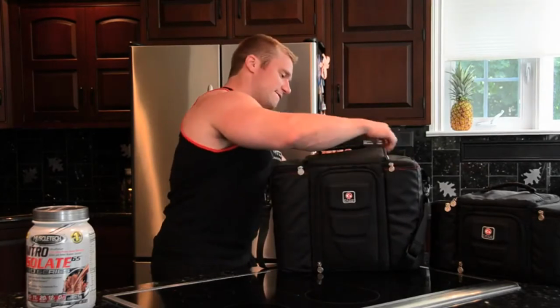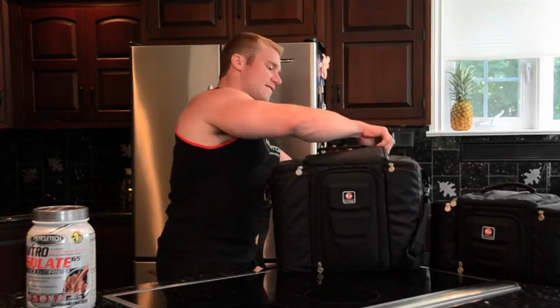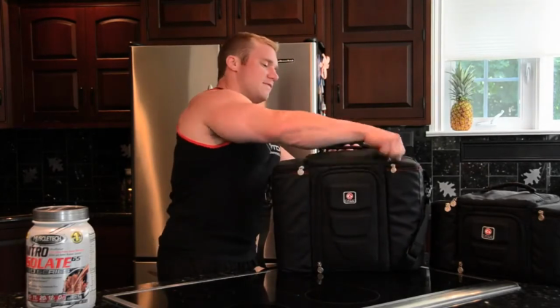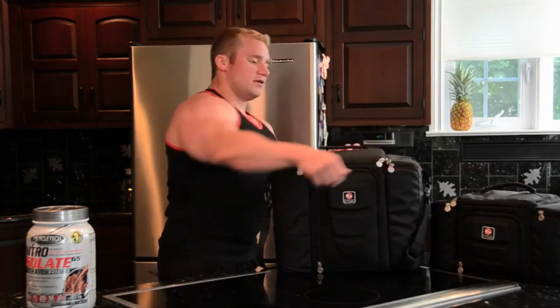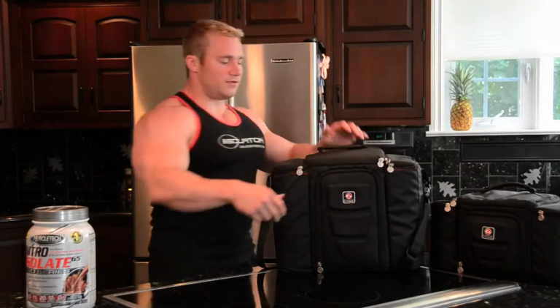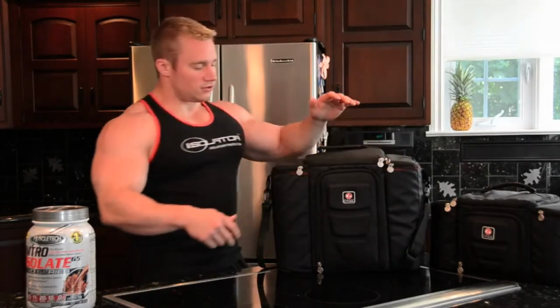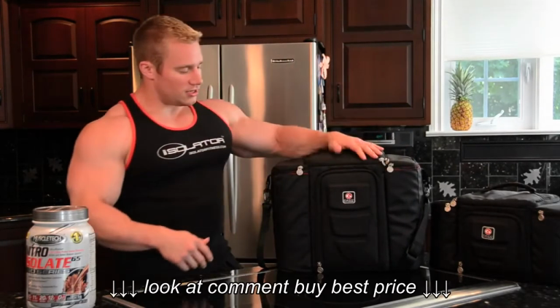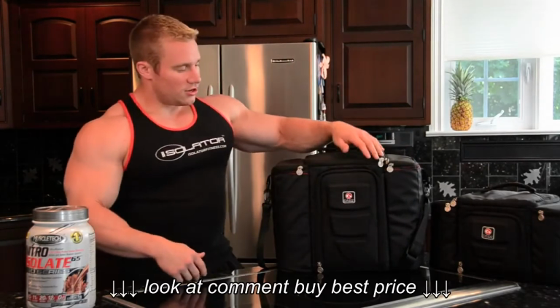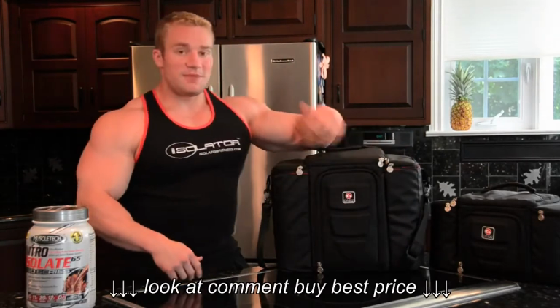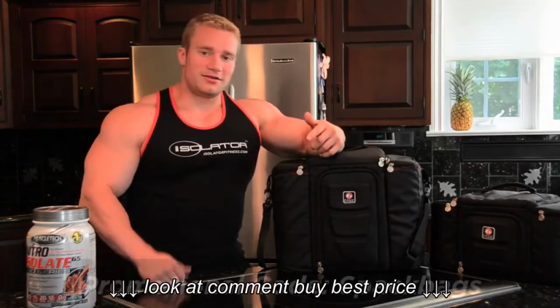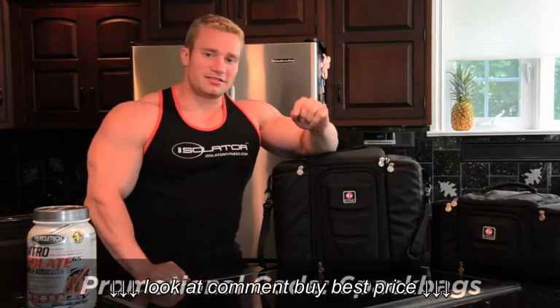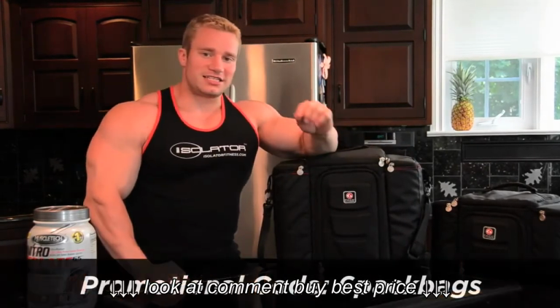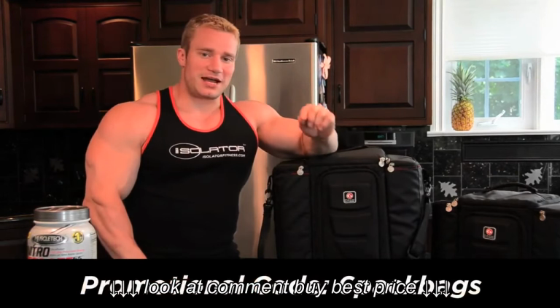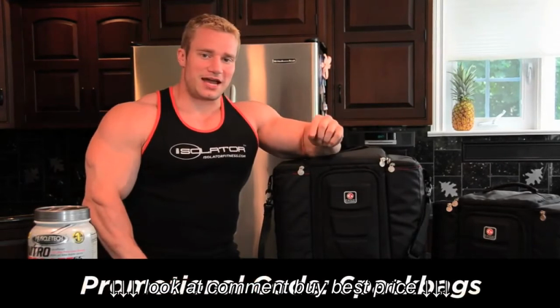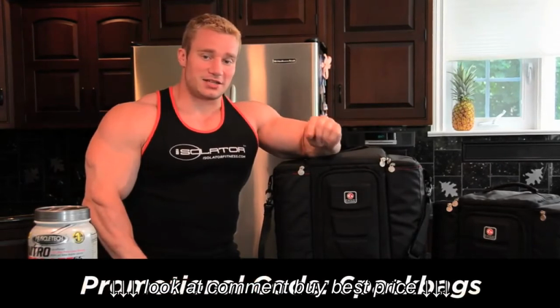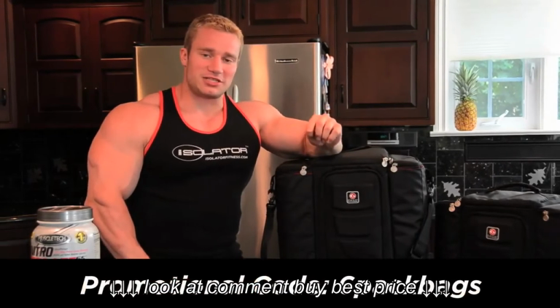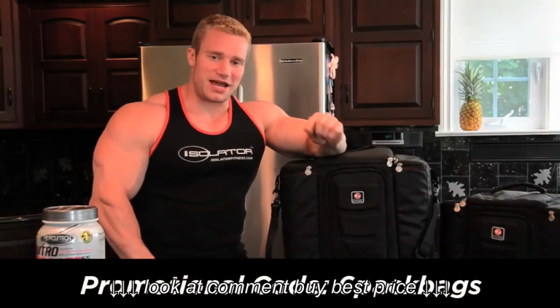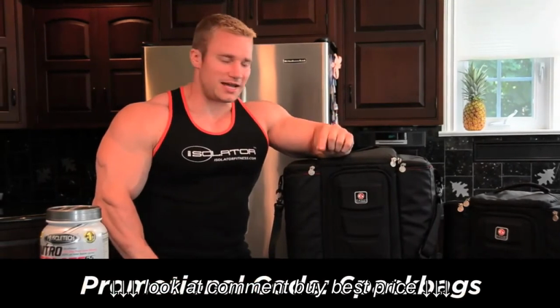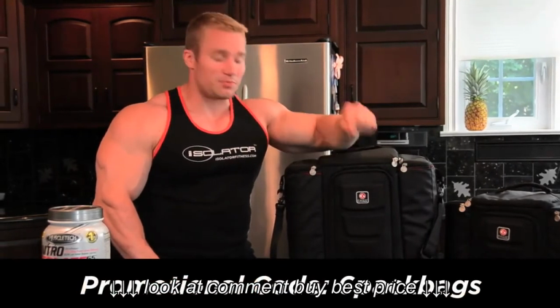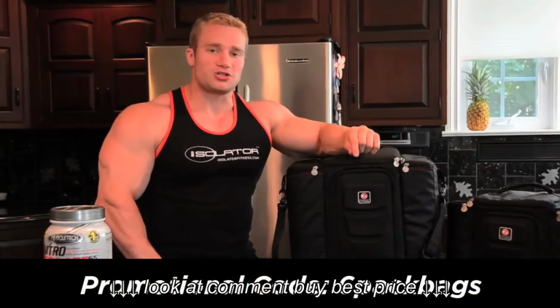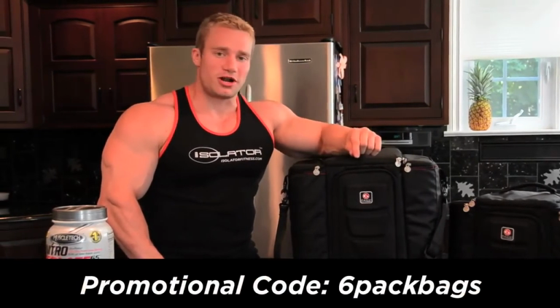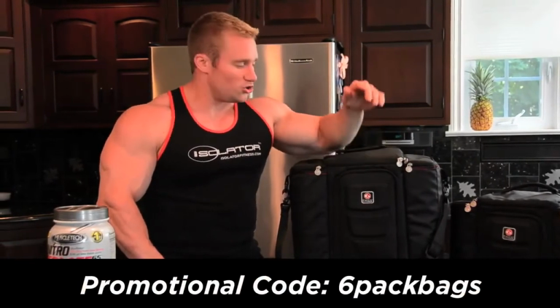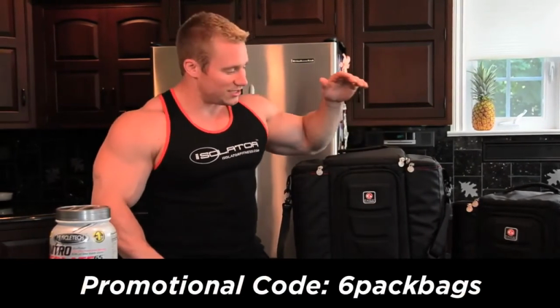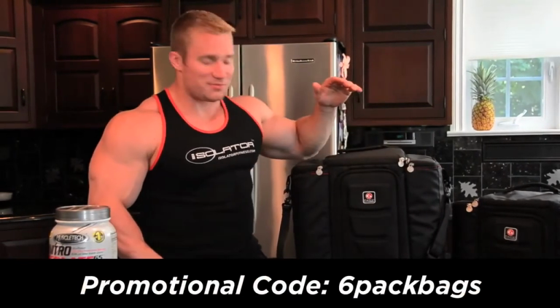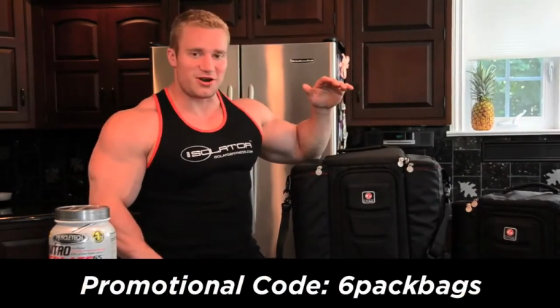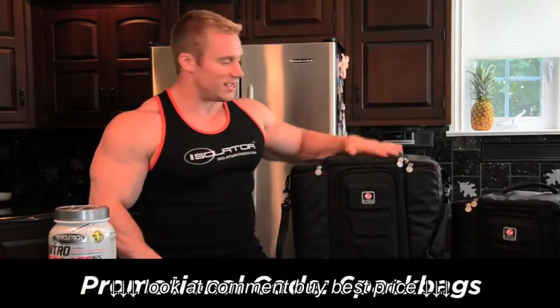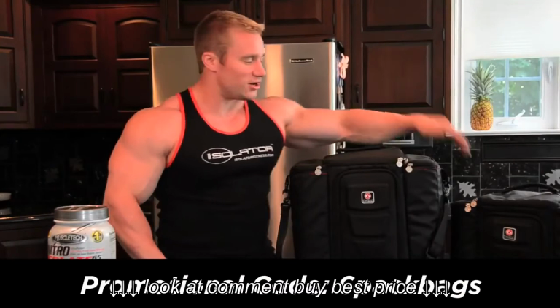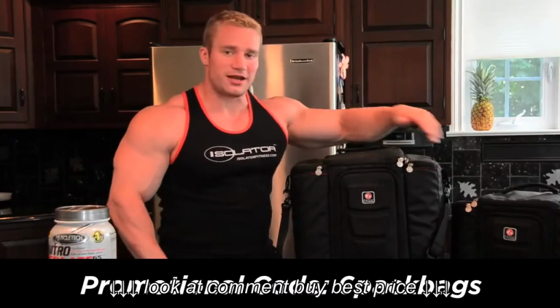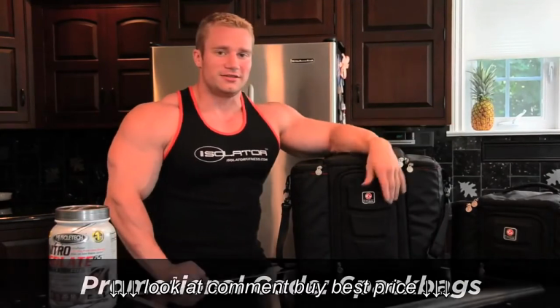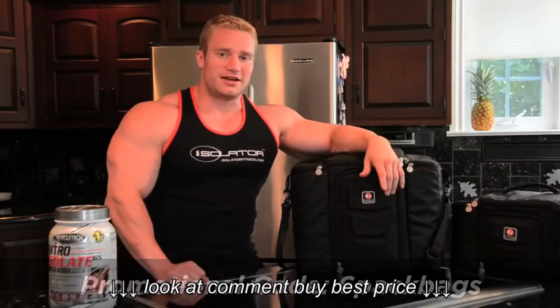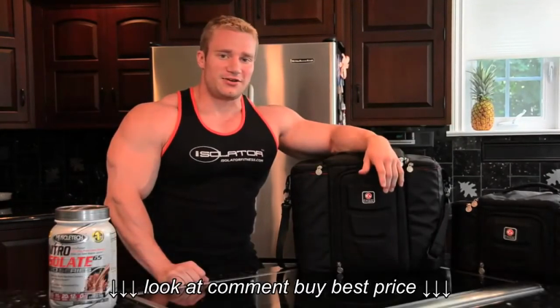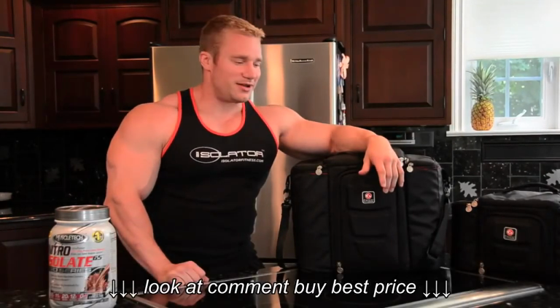Zipper up. Convenient, good. Type in "six pack bags" — the number six pack bags — in the promotional code area. You will receive 10% off on either one of your bags. Have that and go get a bag.